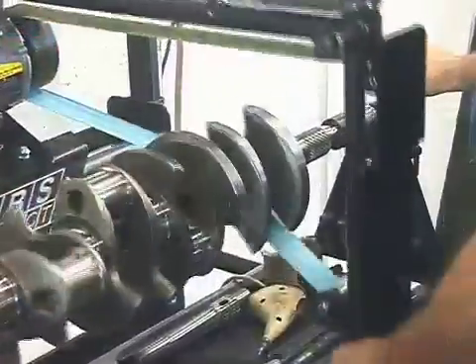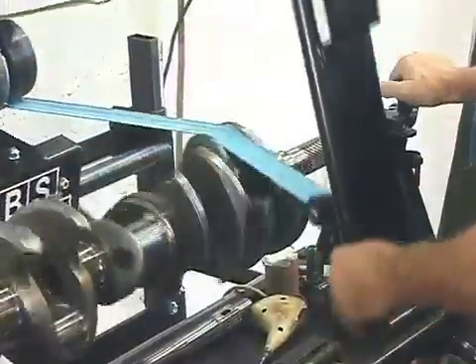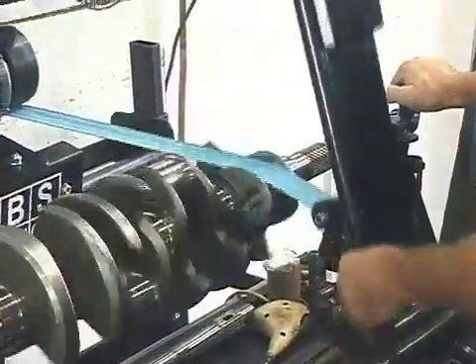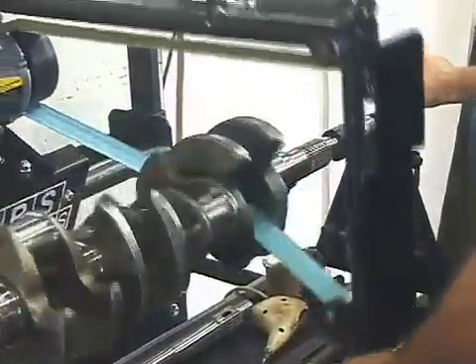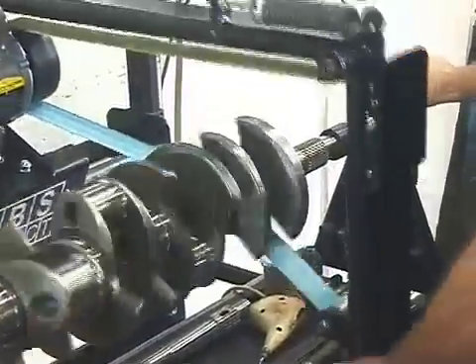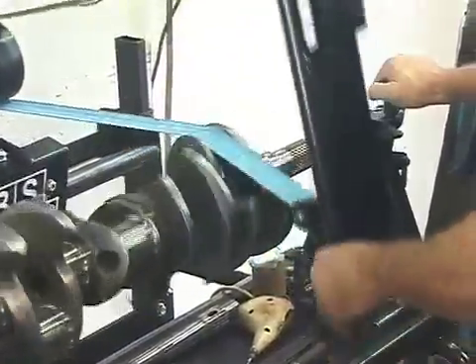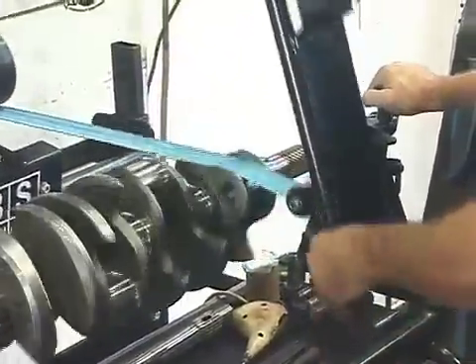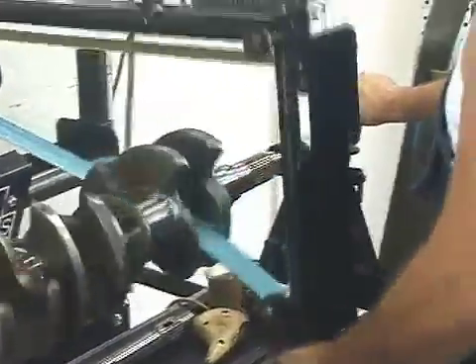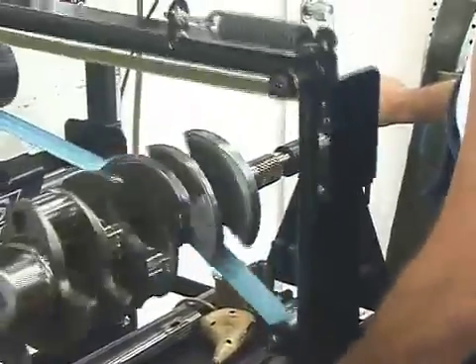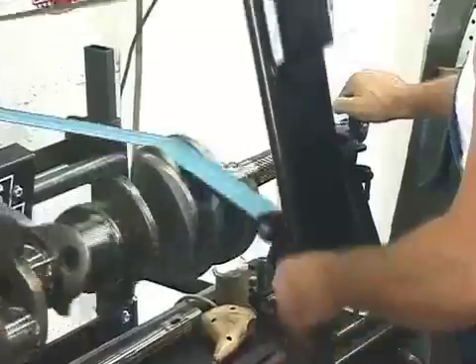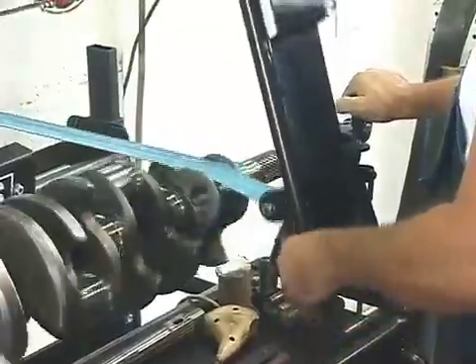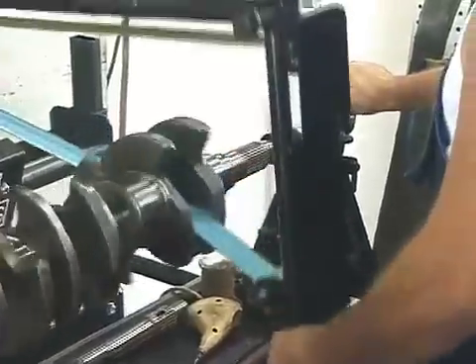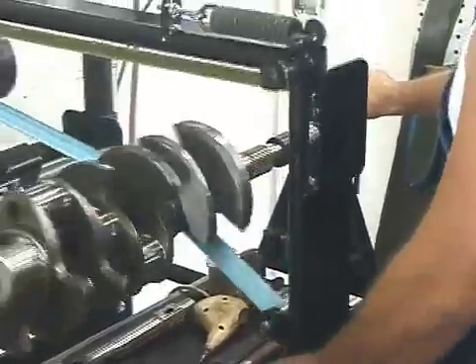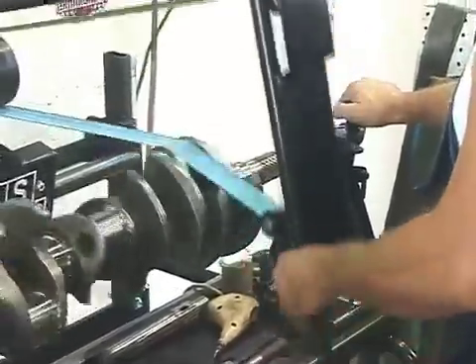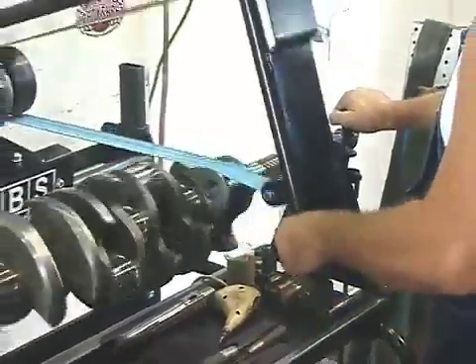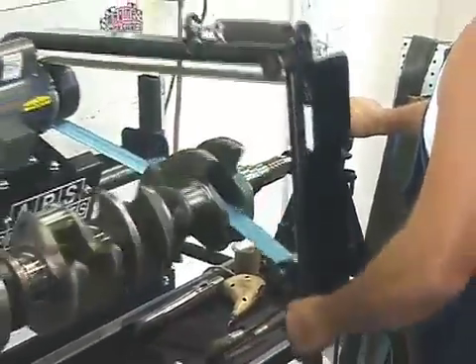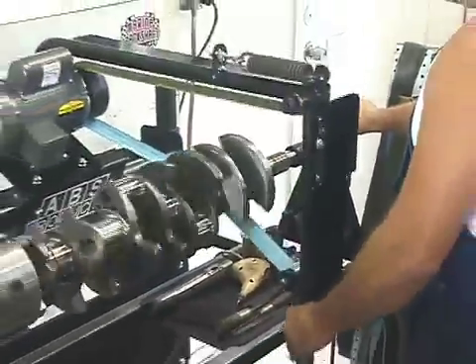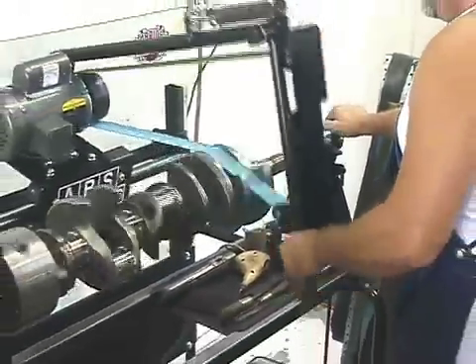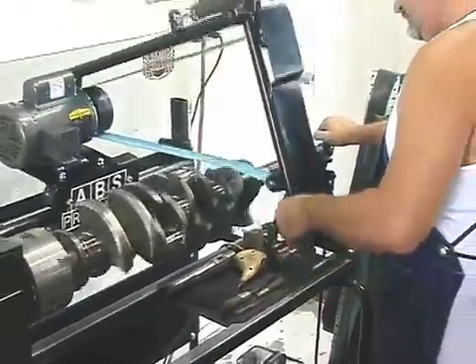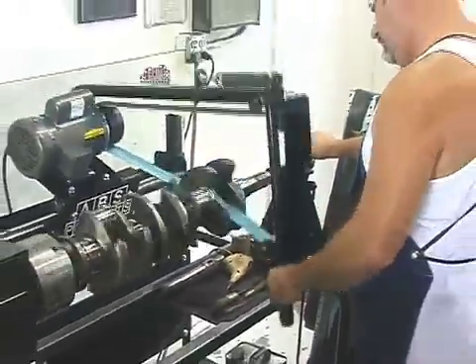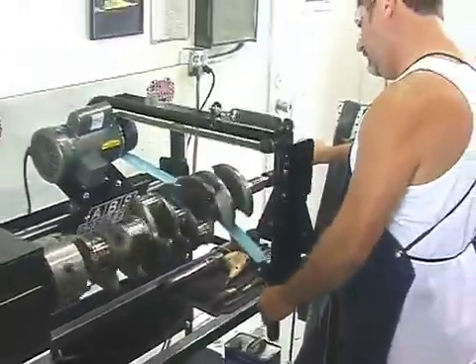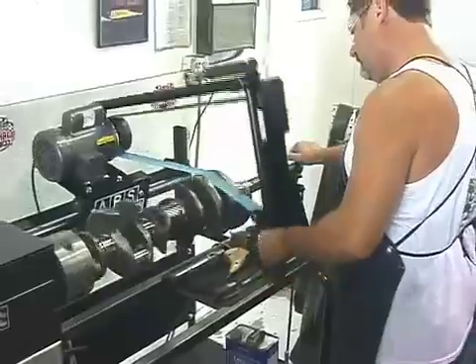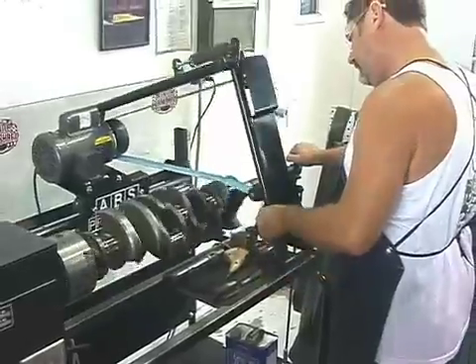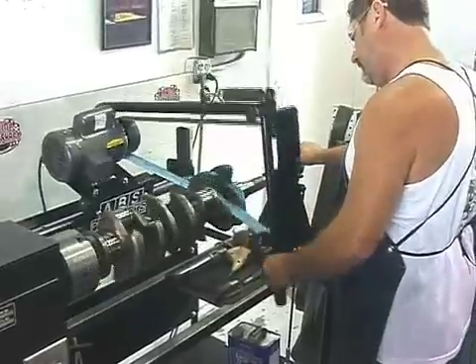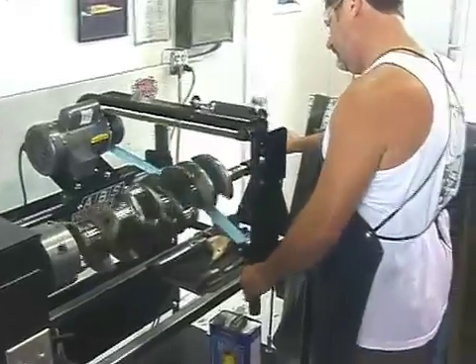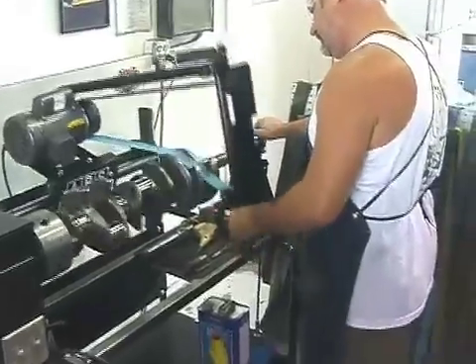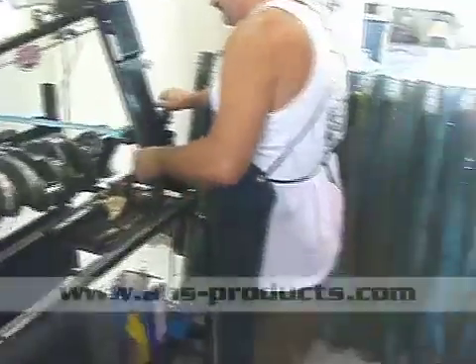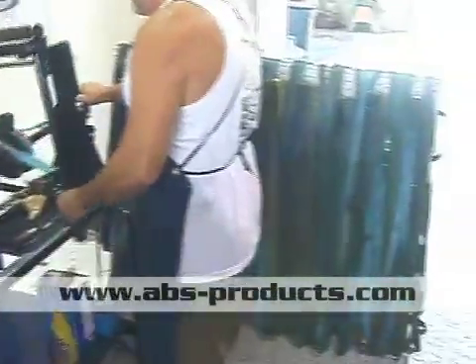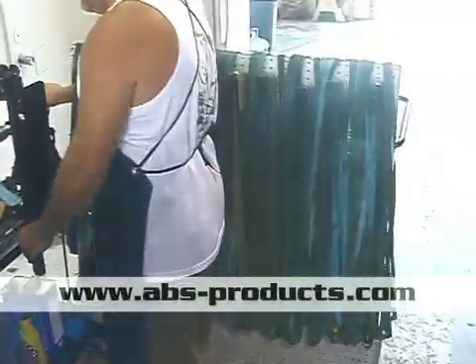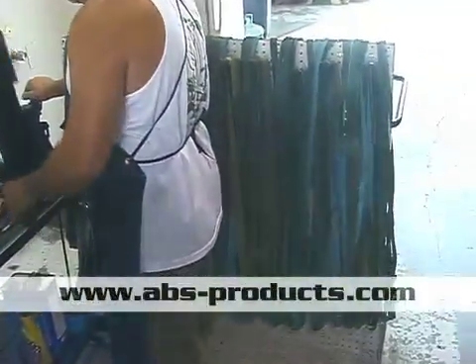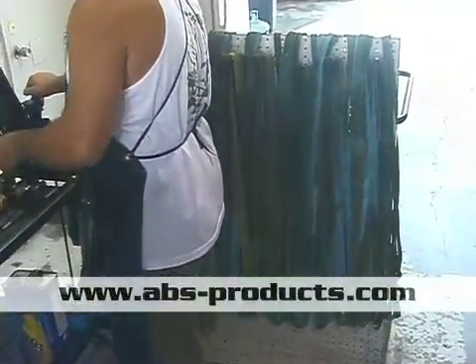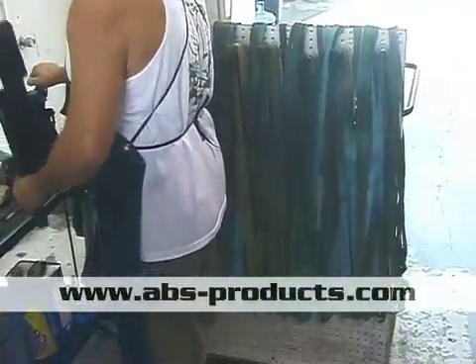Now, if you notice, the main trick is using the proper width belt that polishes it up into the fillet, and that's why you see so many belts here.